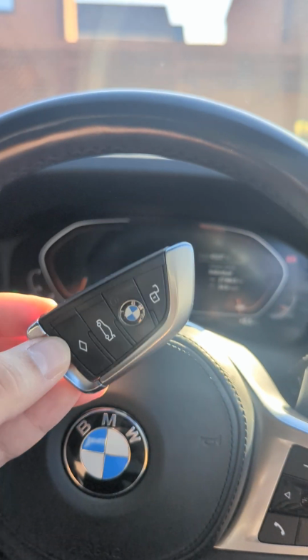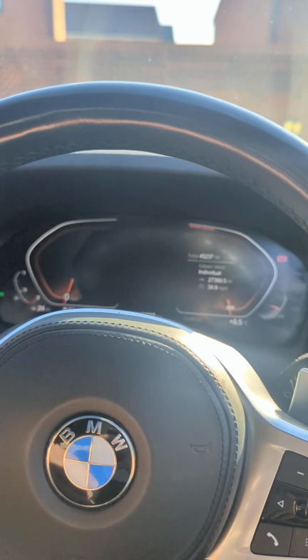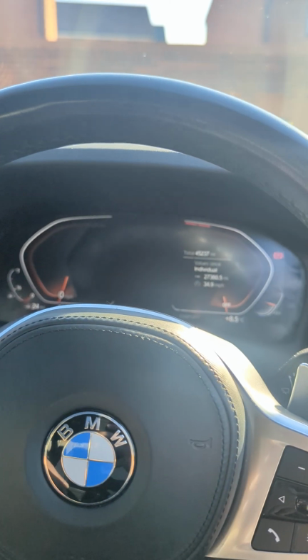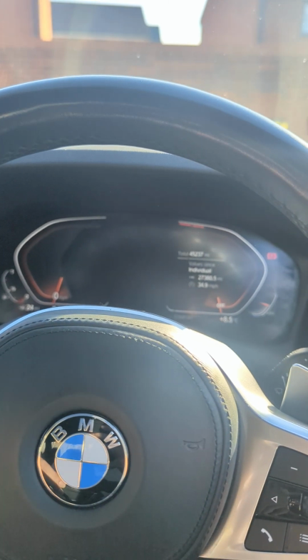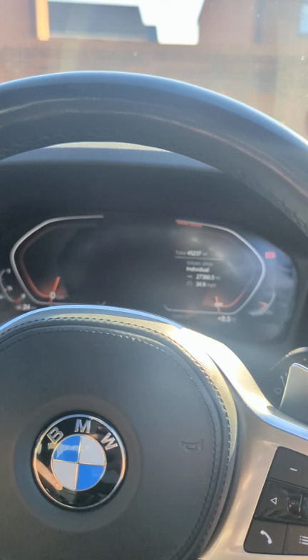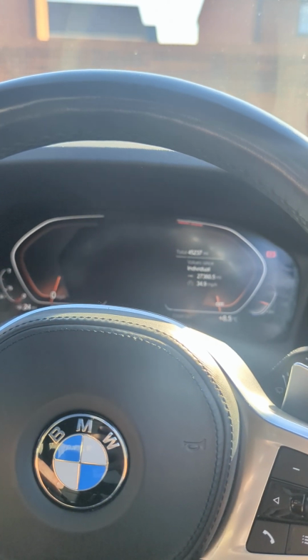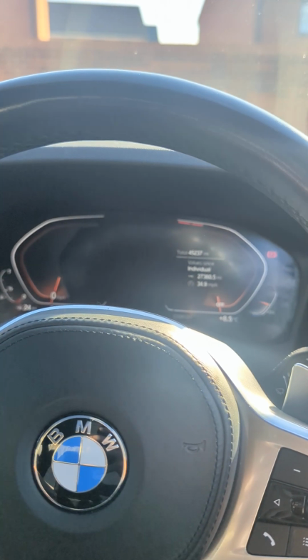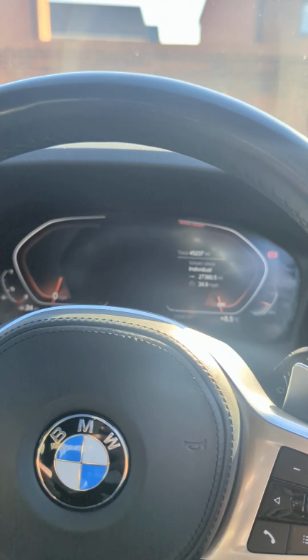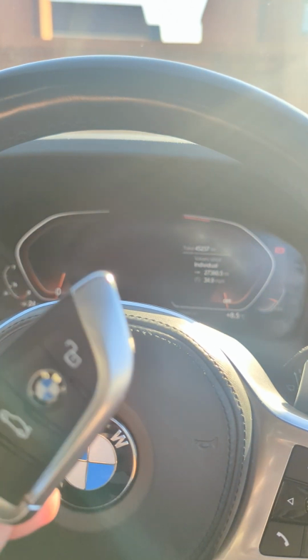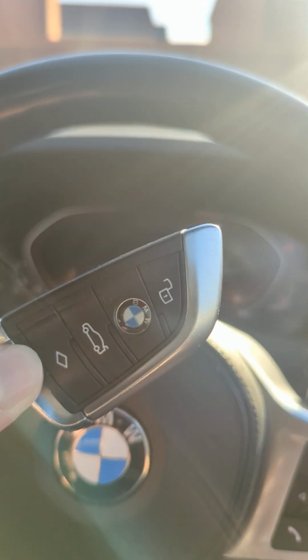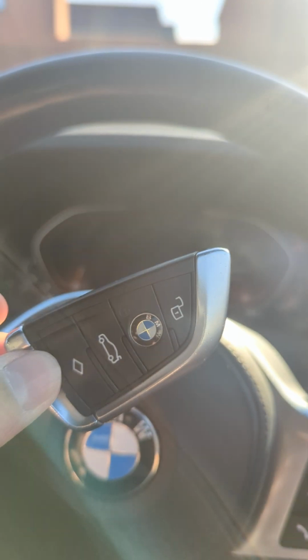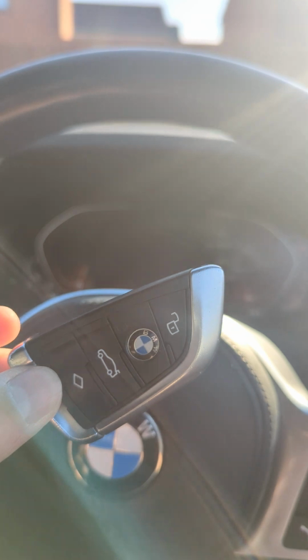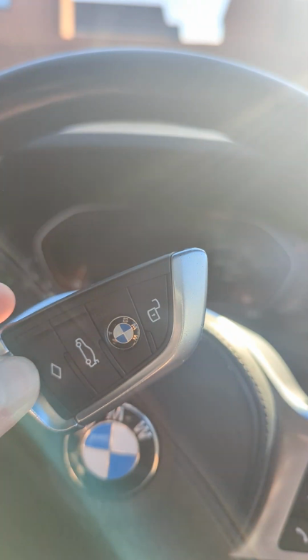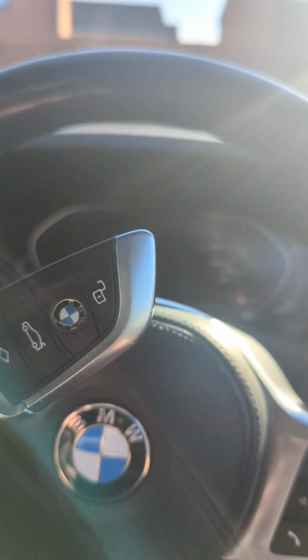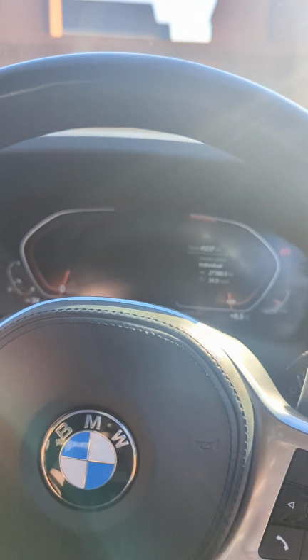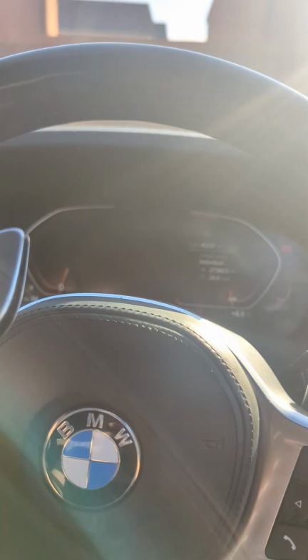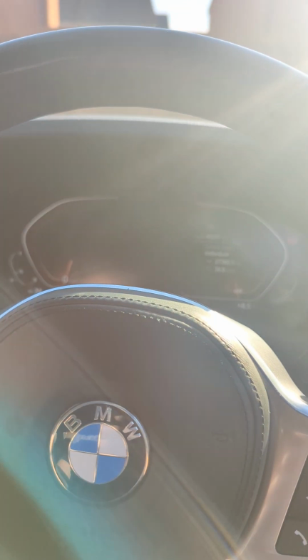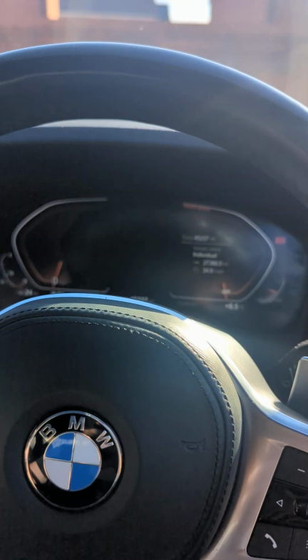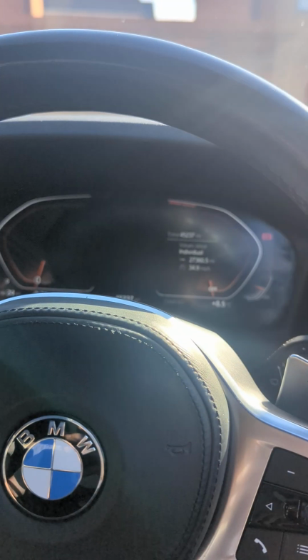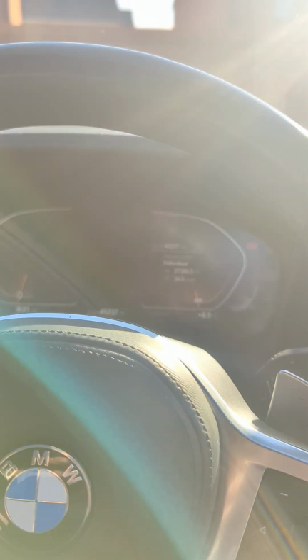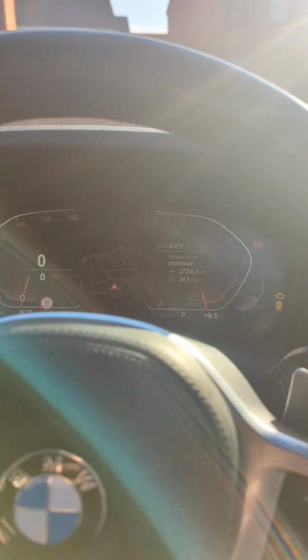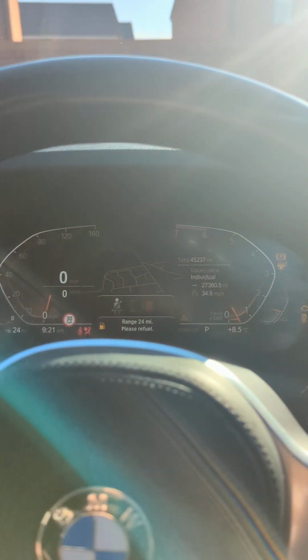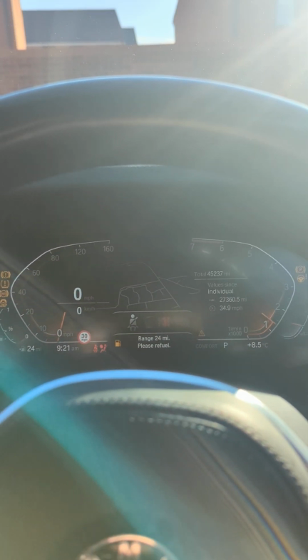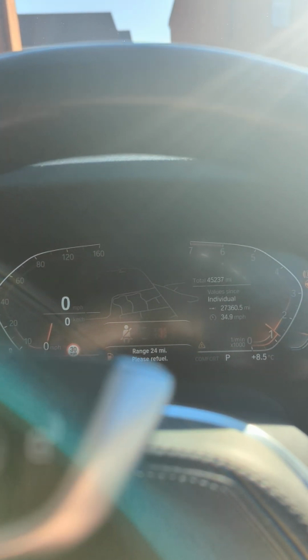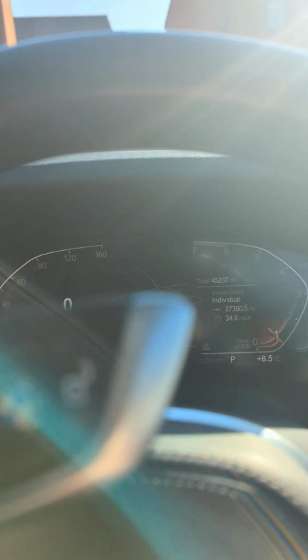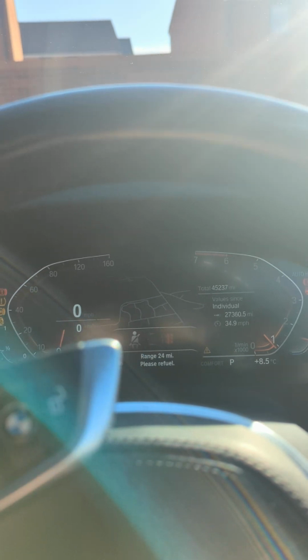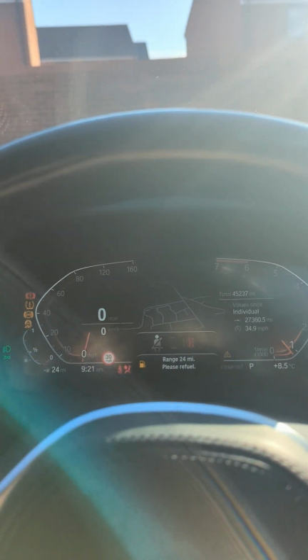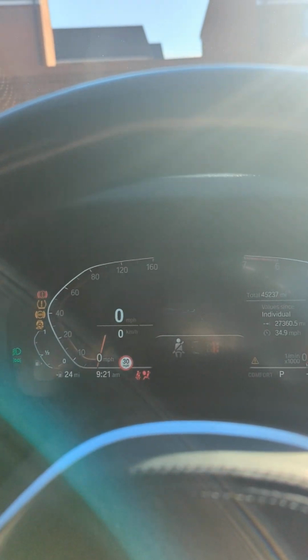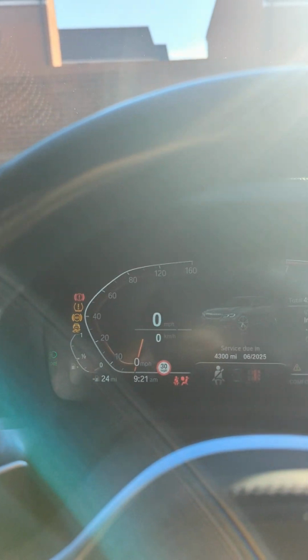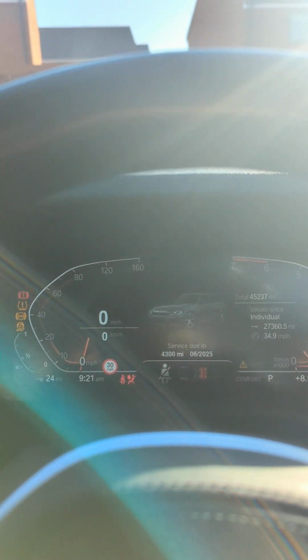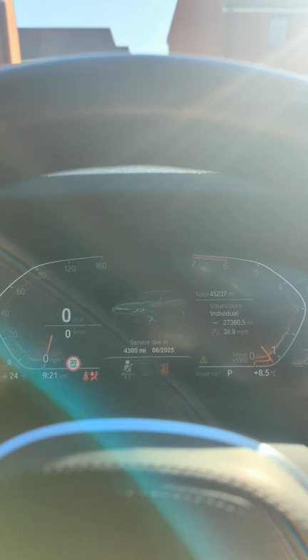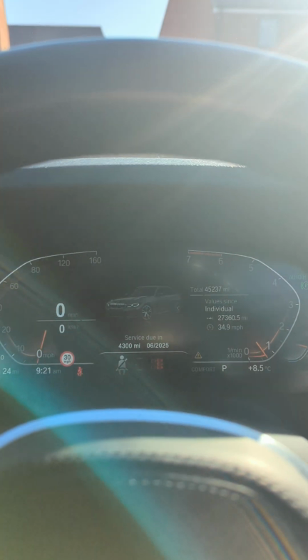I'm currently in a BMW 3 Series. This is a keyless entry car. What I'm going to do now is quickly show you. I'm just going to turn the car on — and as you can see, apart from needing fuel, this has started first time.